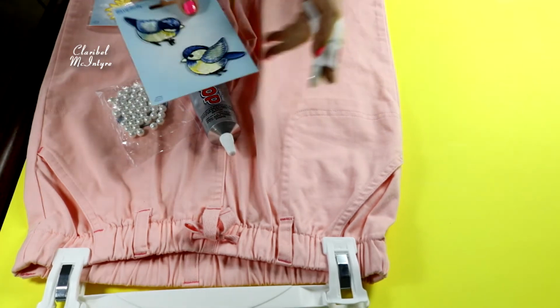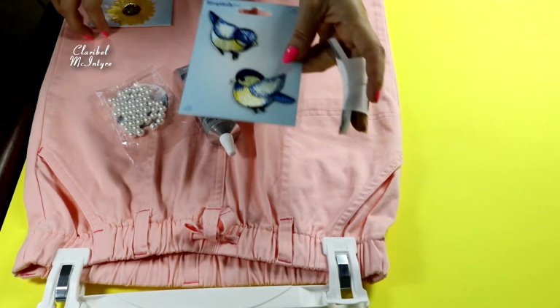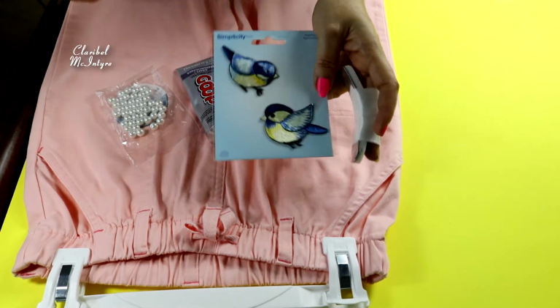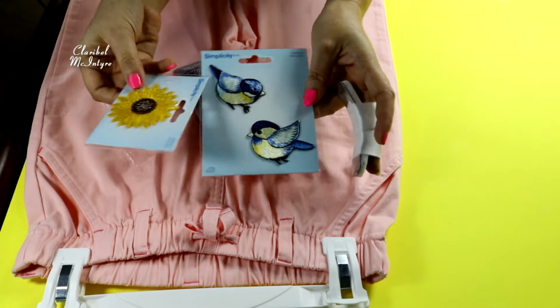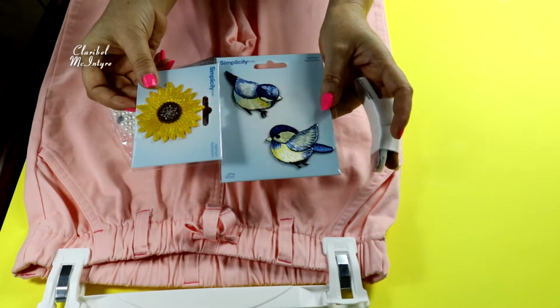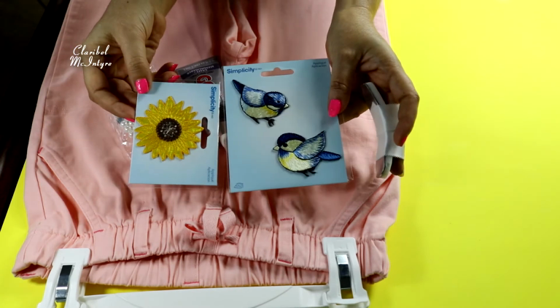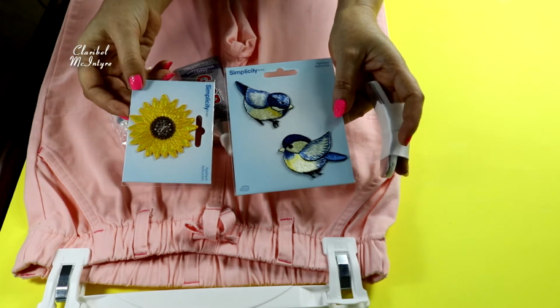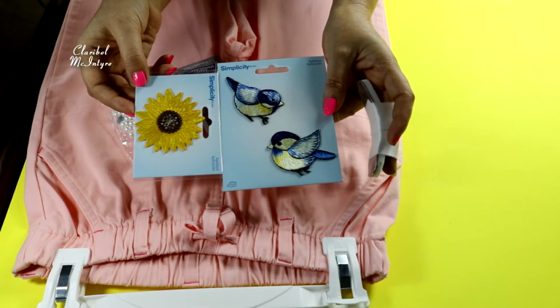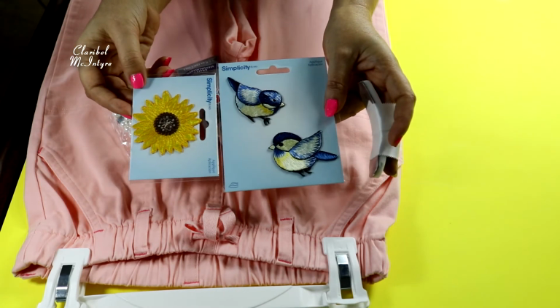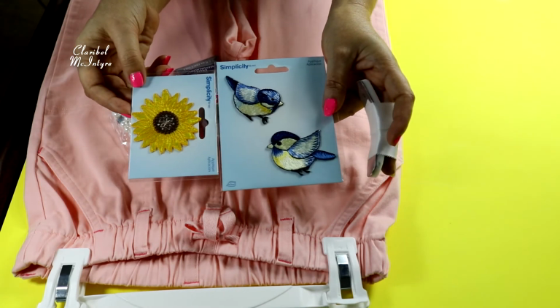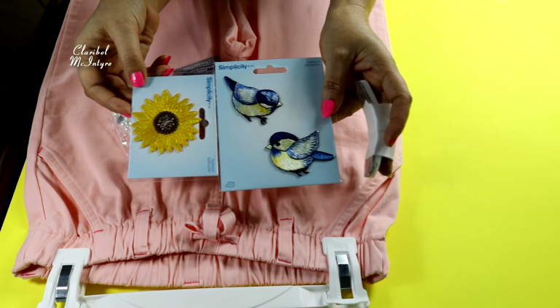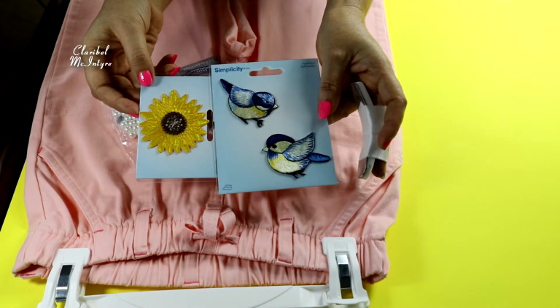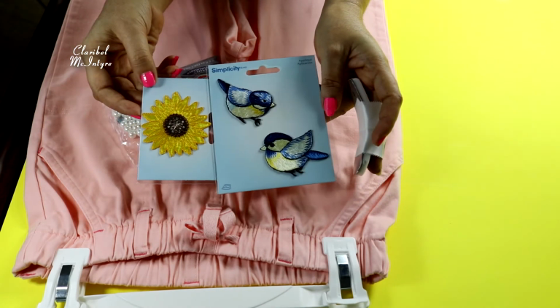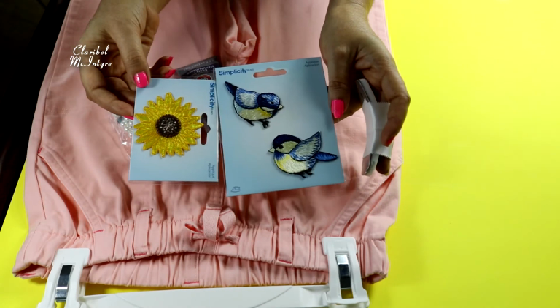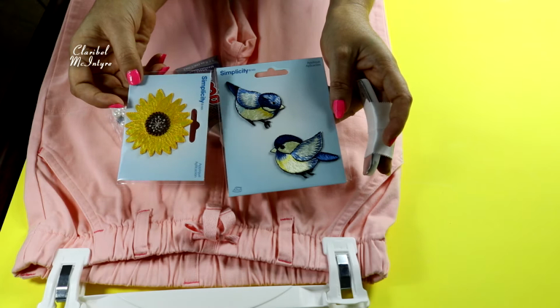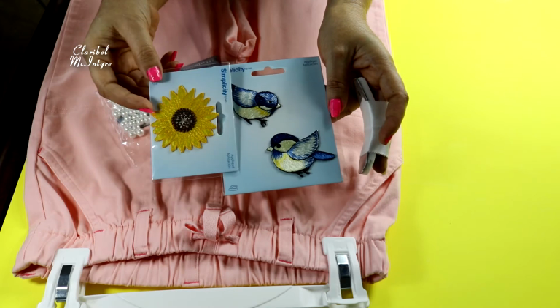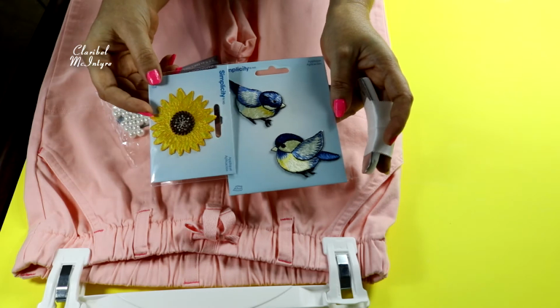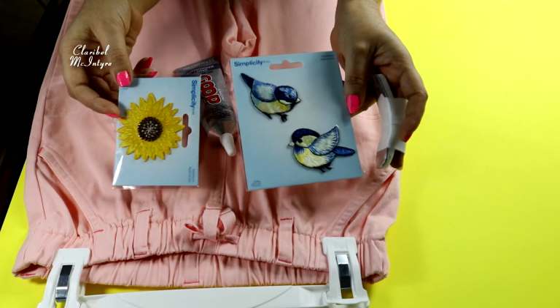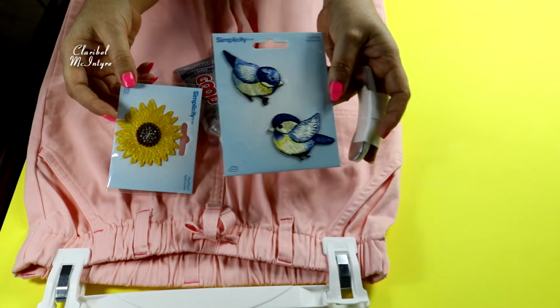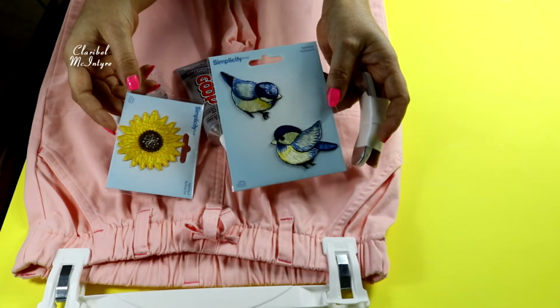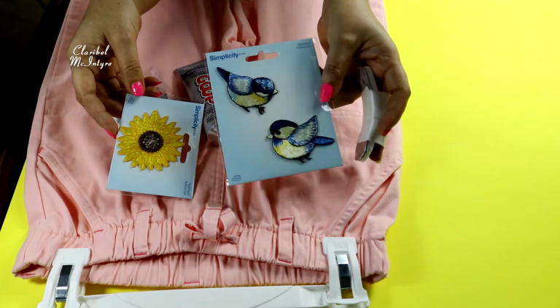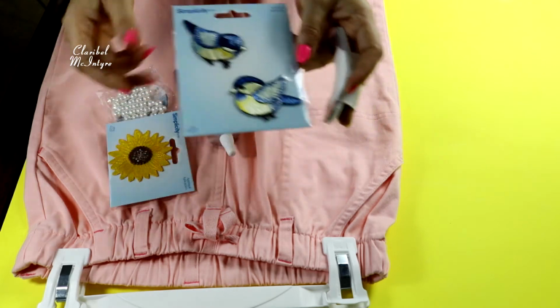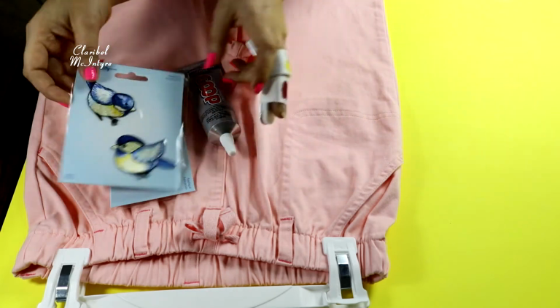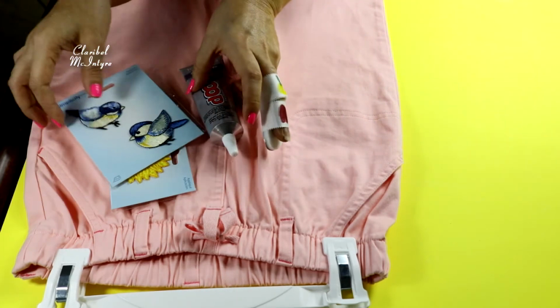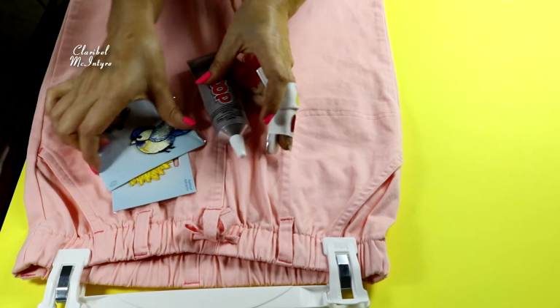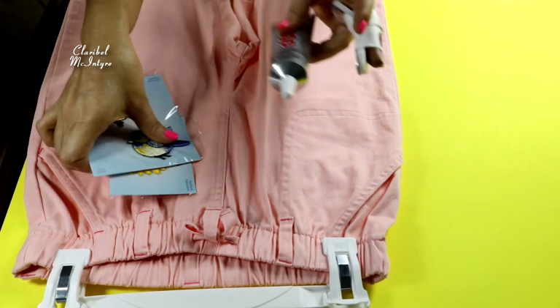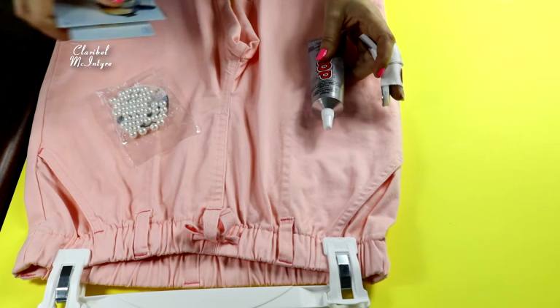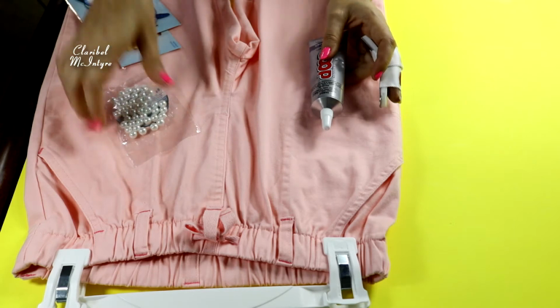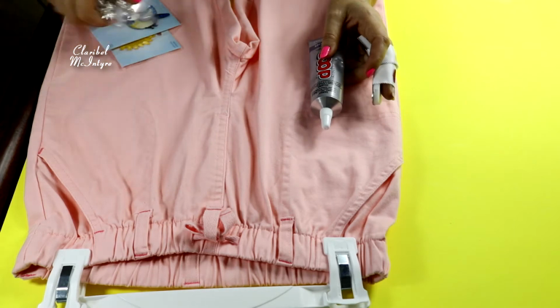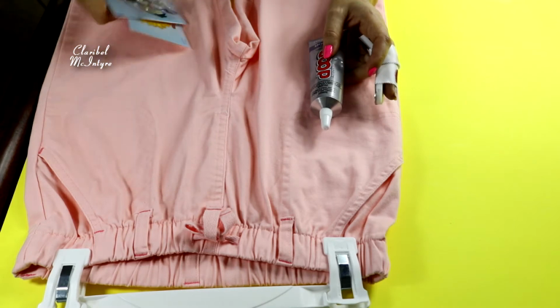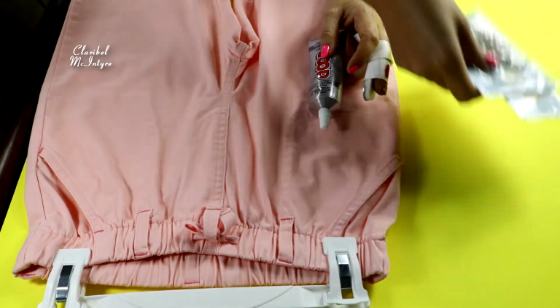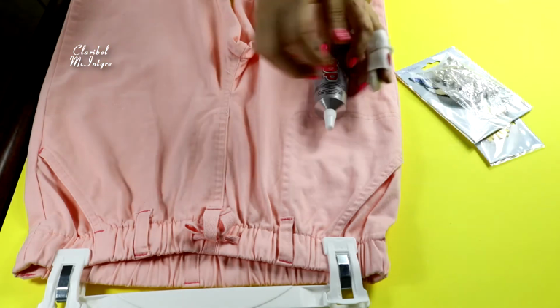También conseguí estos. Ustedes saben que ahorita es el tema de primavera, entonces a mí me encantan los pájaros y a mi hija también. Así que vamos a utilizar eso. Comencemos.